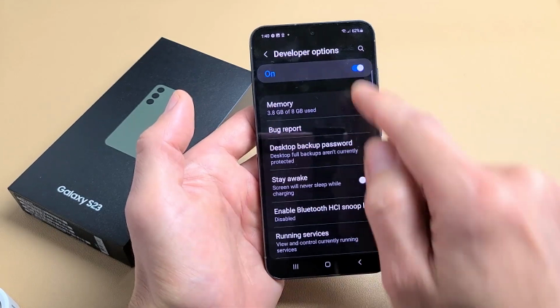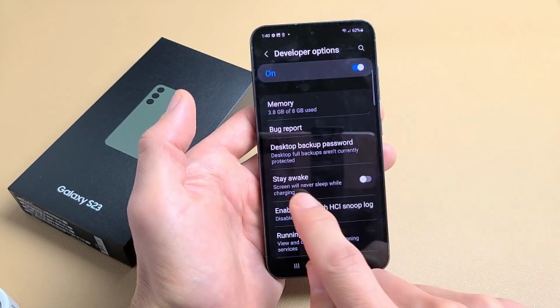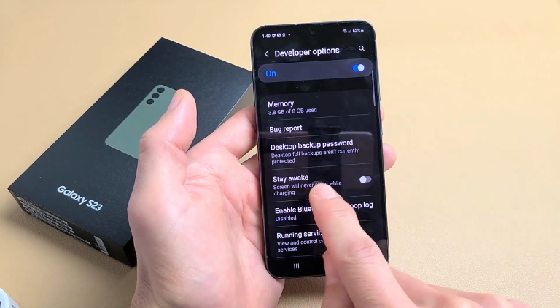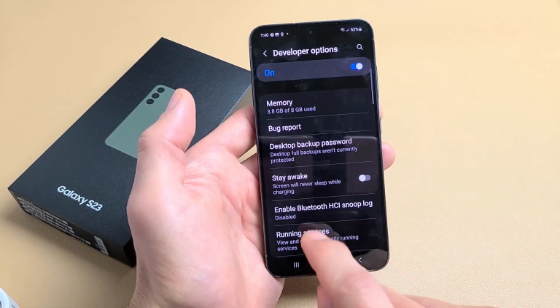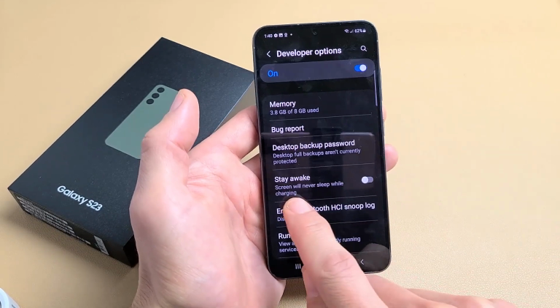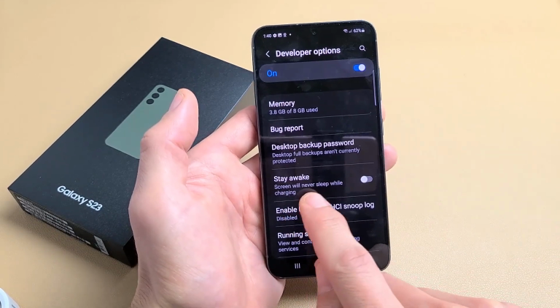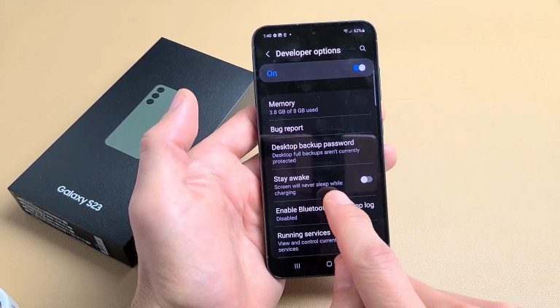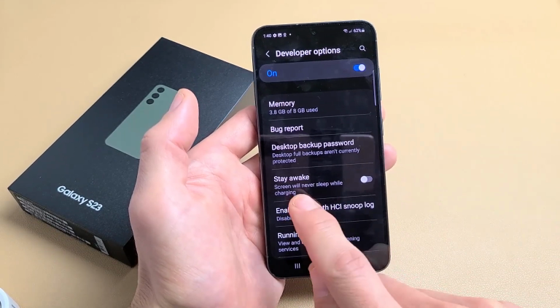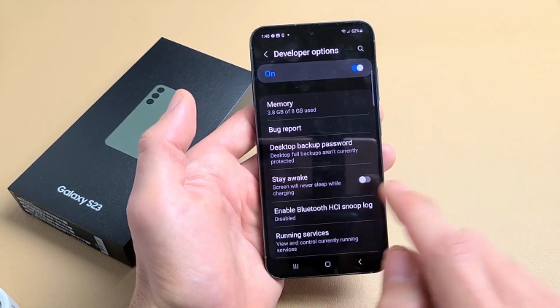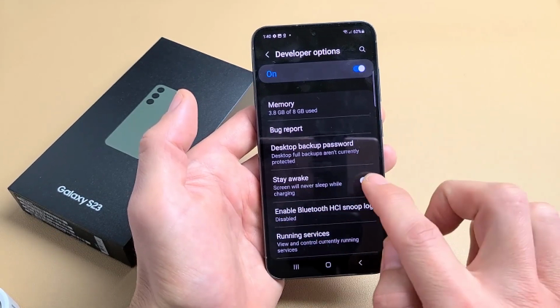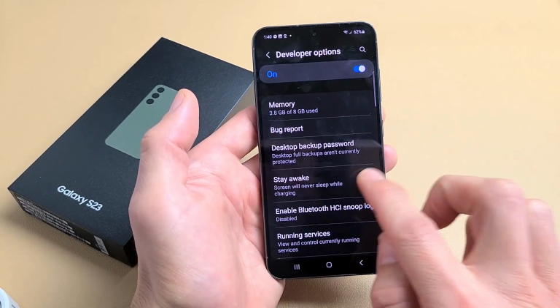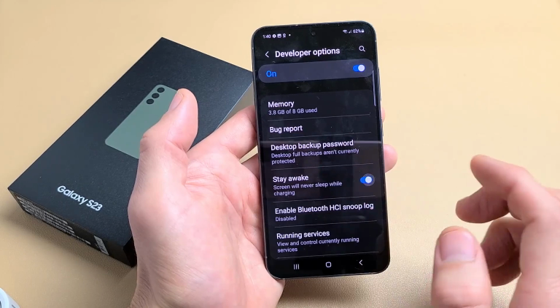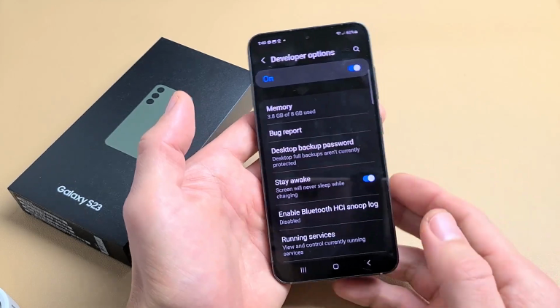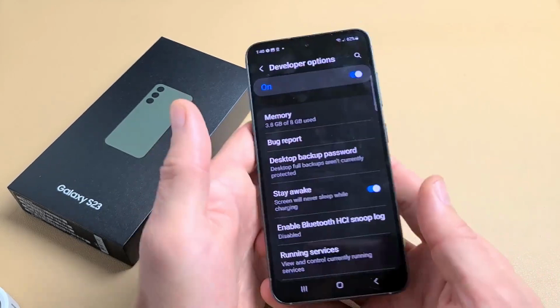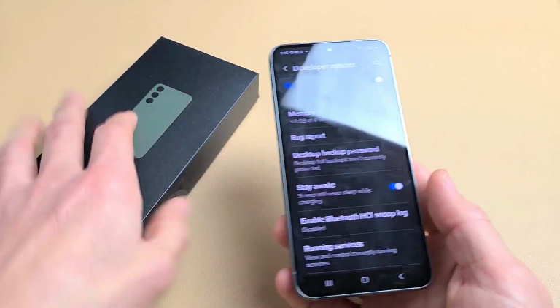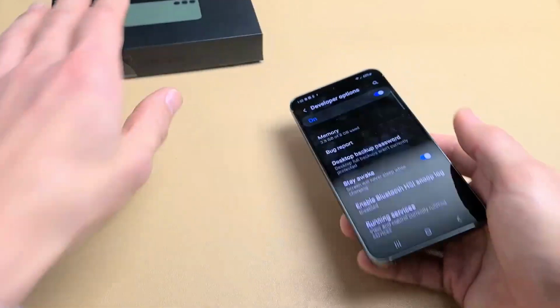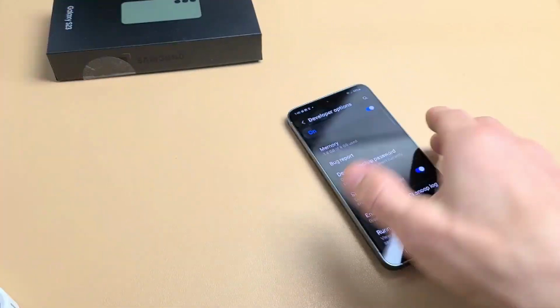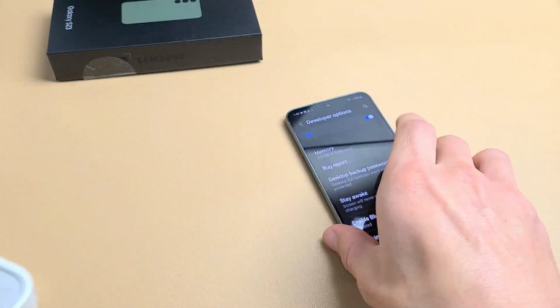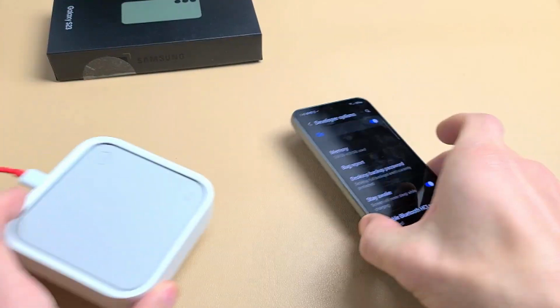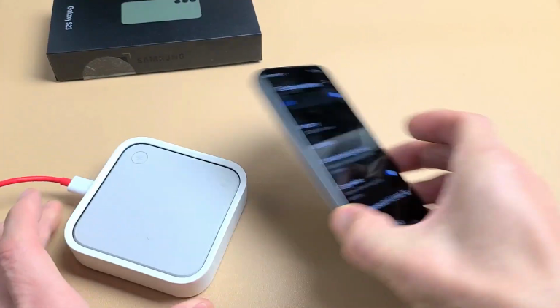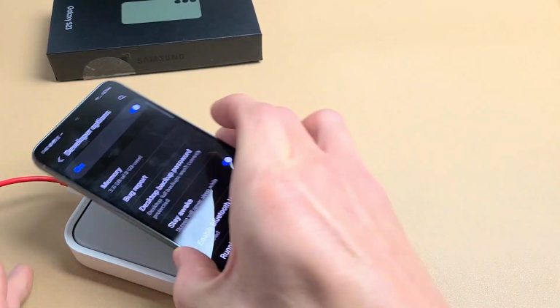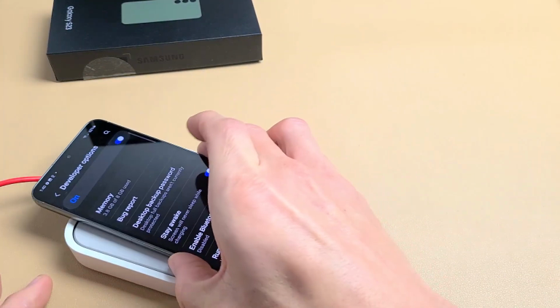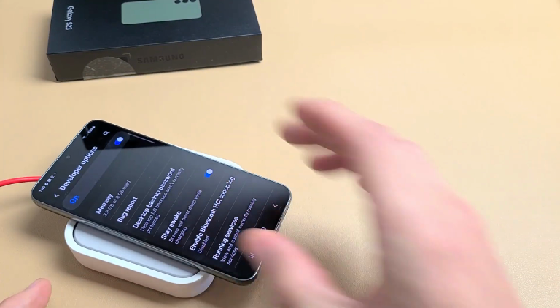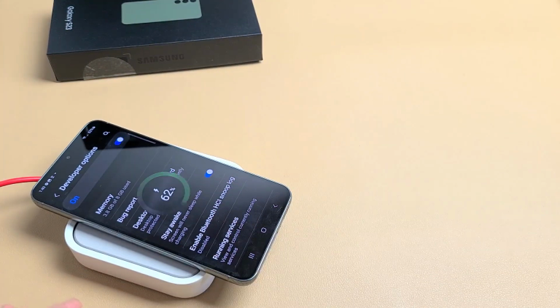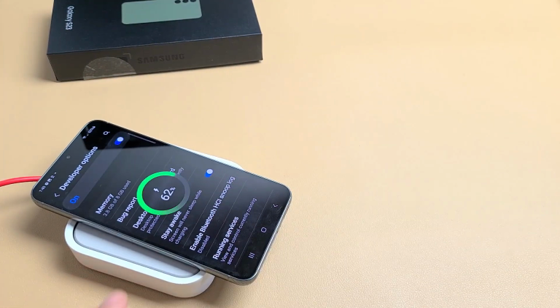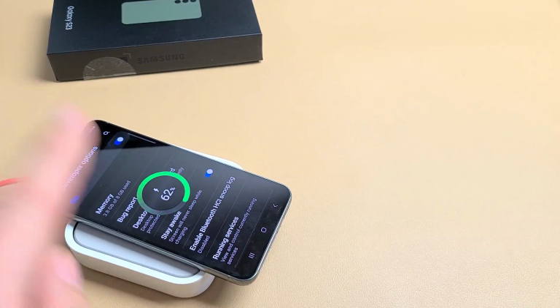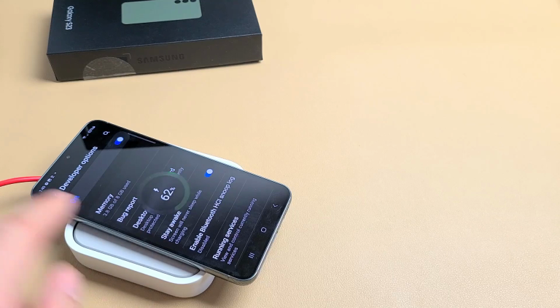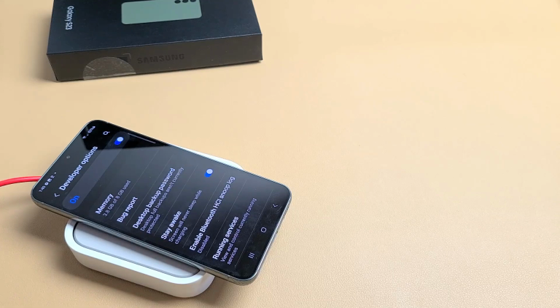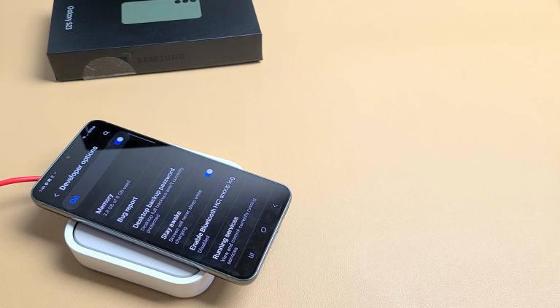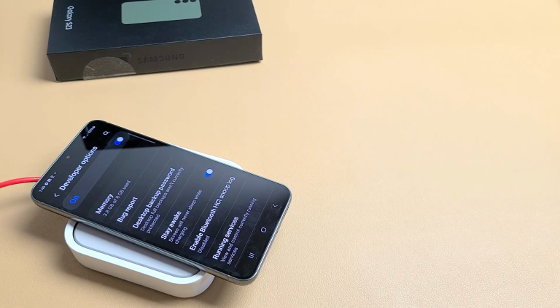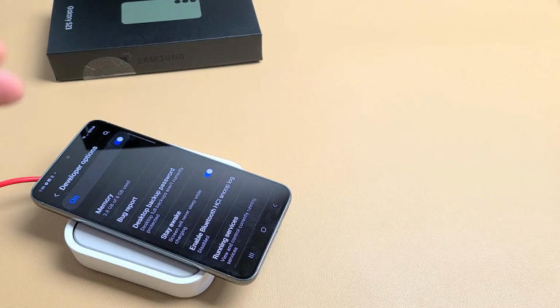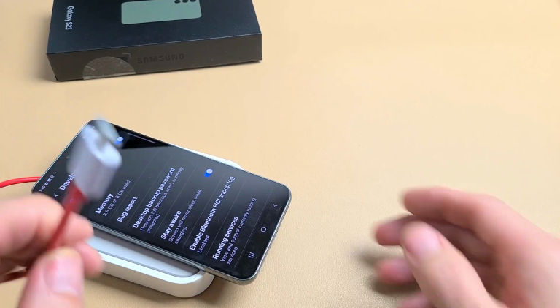Right here it says 'Stay Awake' — screen will never sleep while charging. Tap on that, just like that. You can wirelessly charge it and the phone's never going to go to sleep or turn off.